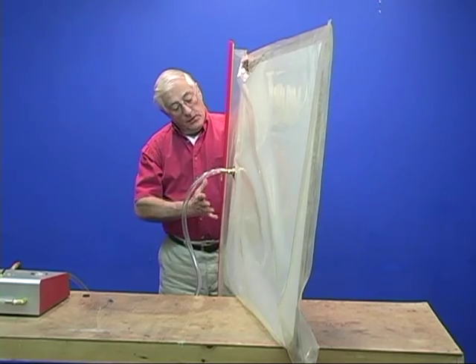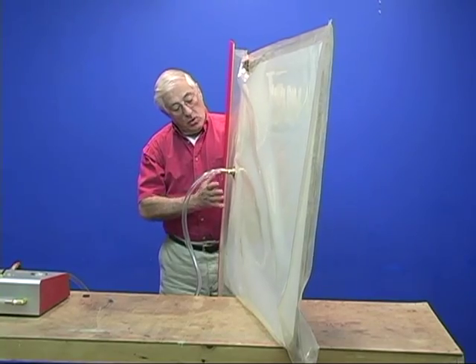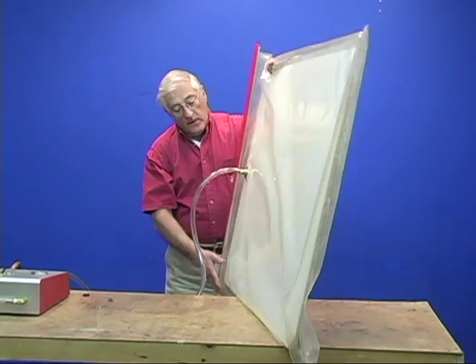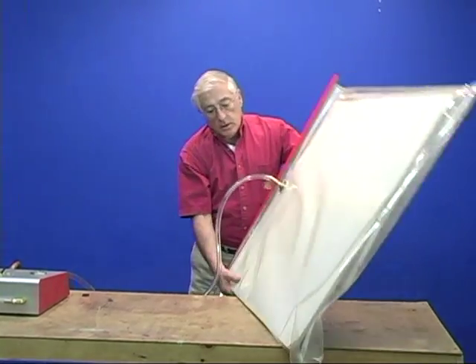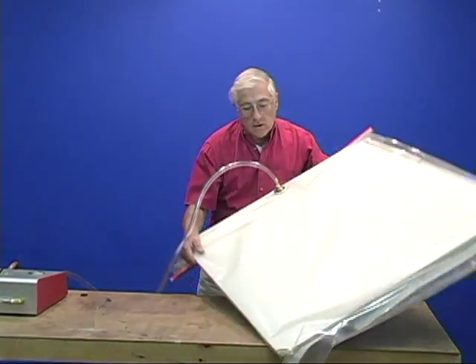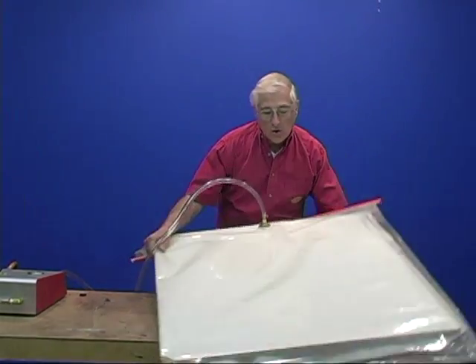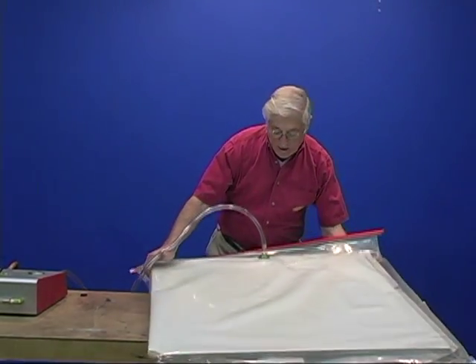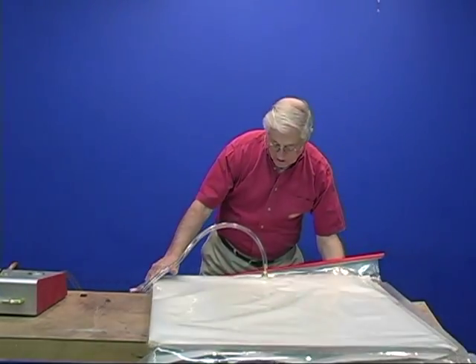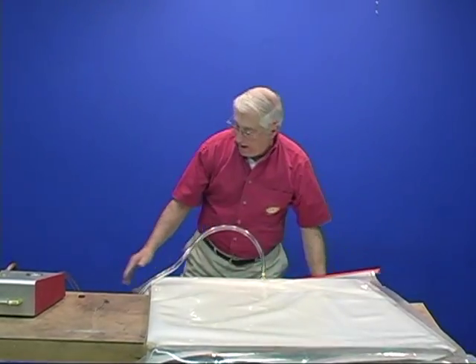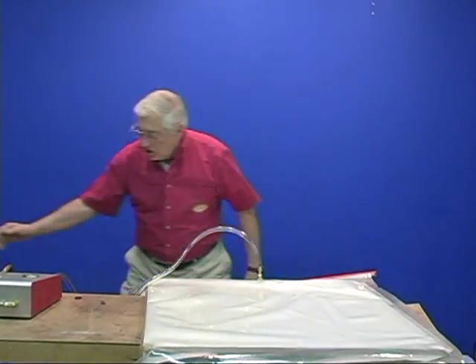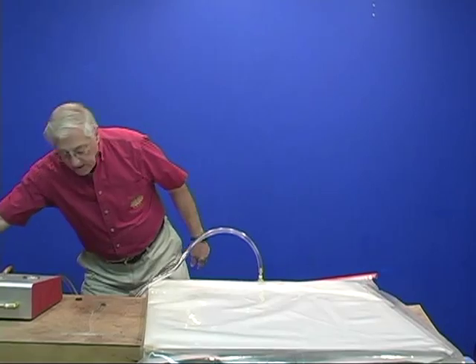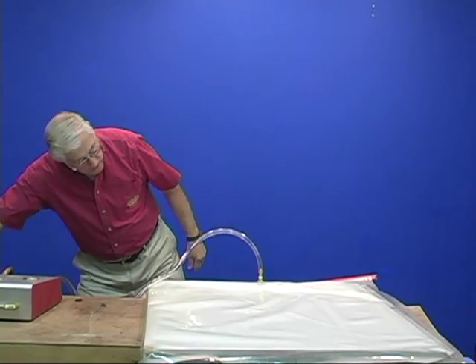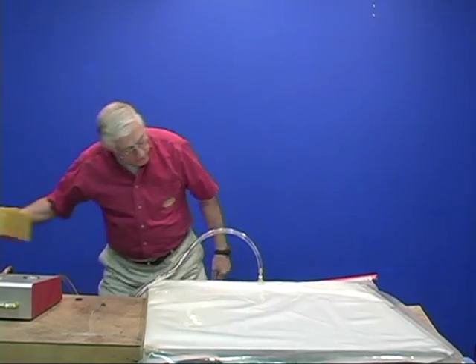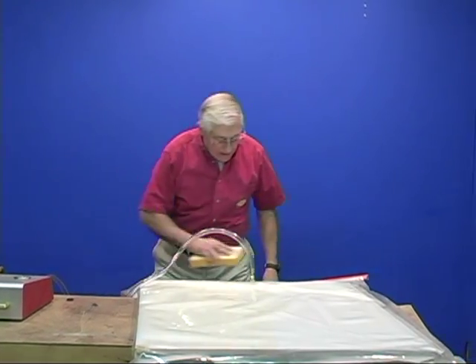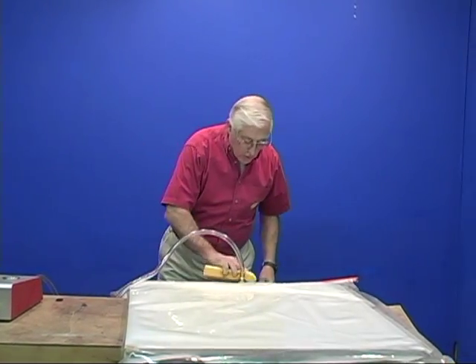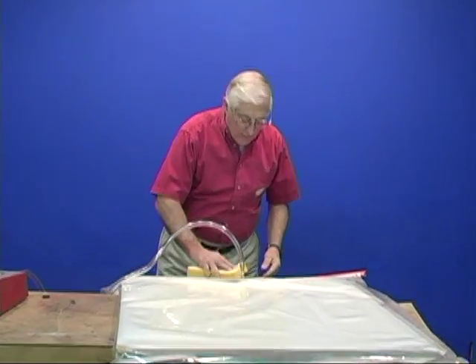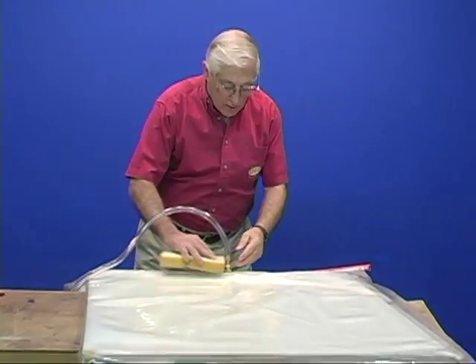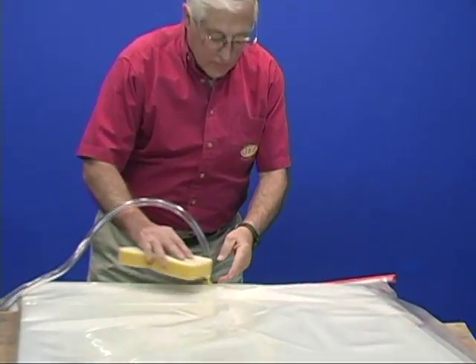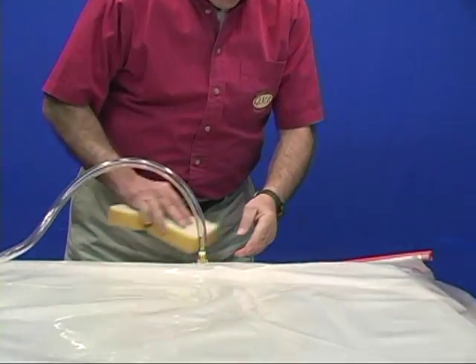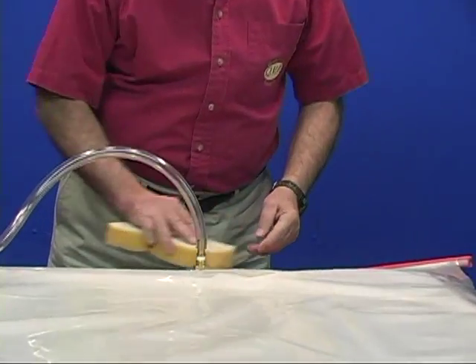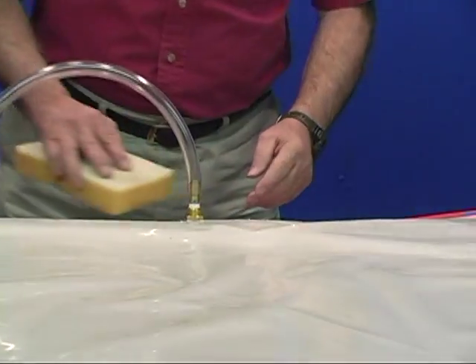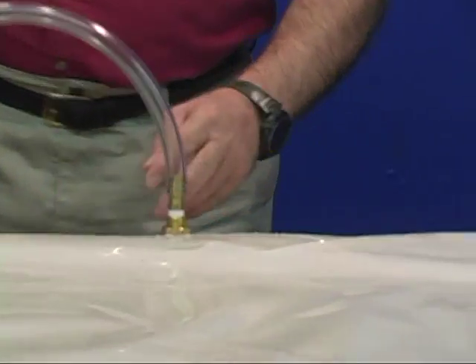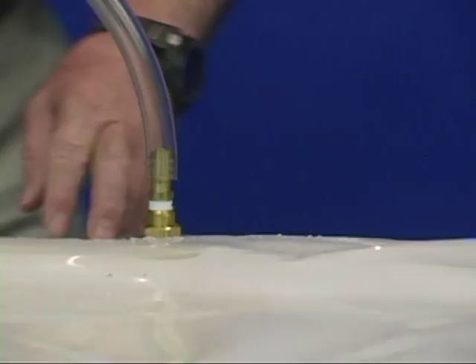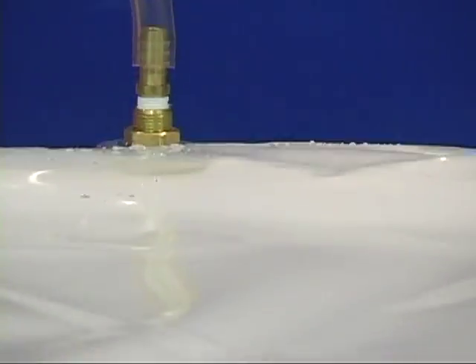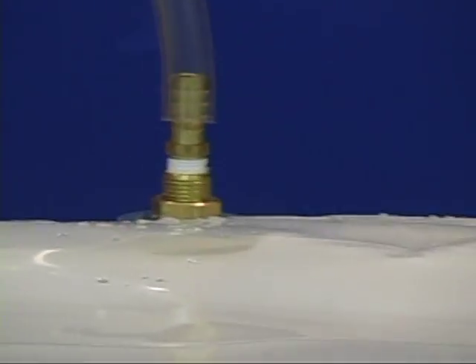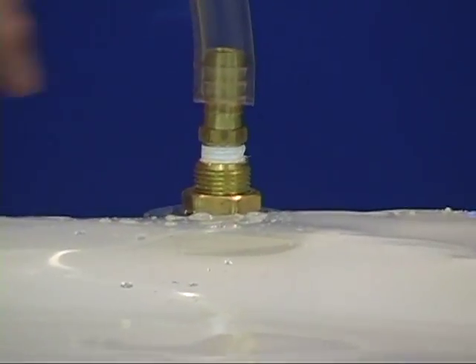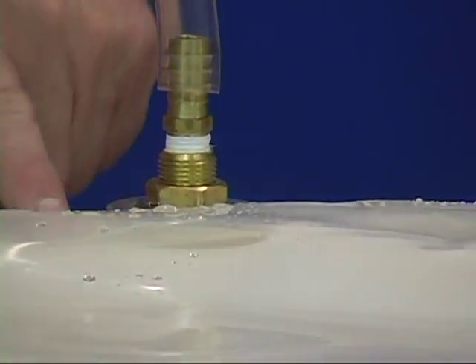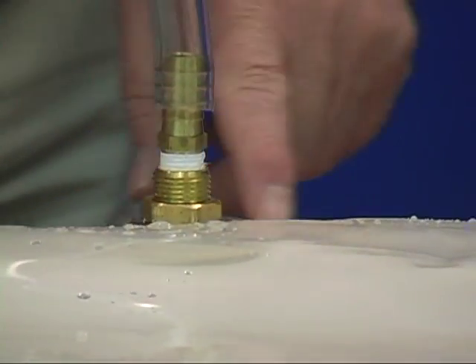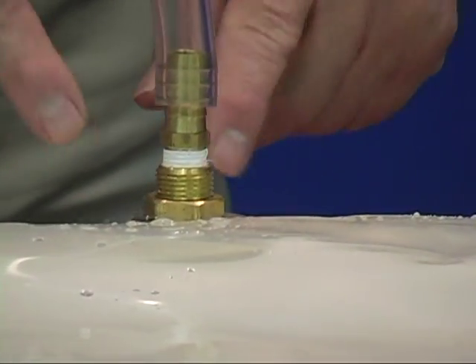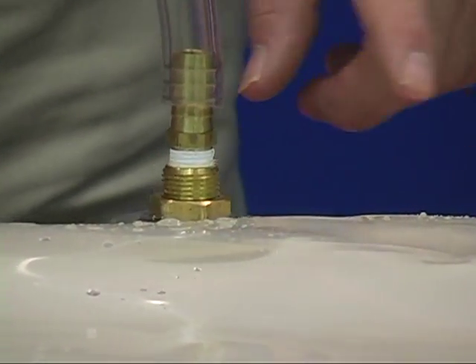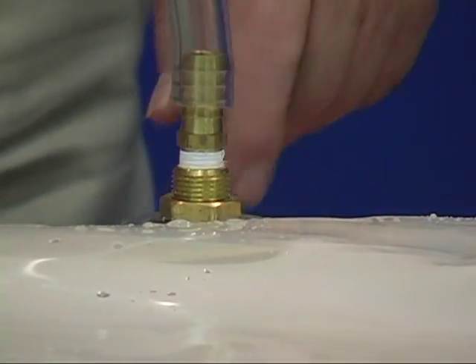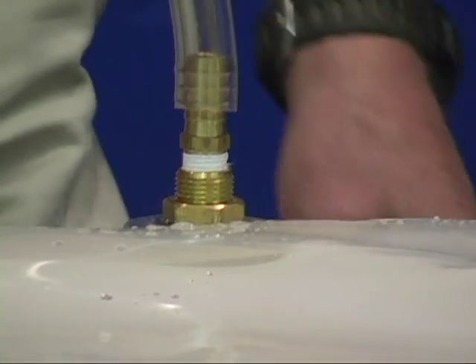So if I would check this, I would just be taking my sponge and going around here, throwing plenty of water around. And if it was leaking, you'd be able to see it go in and stain the paper.